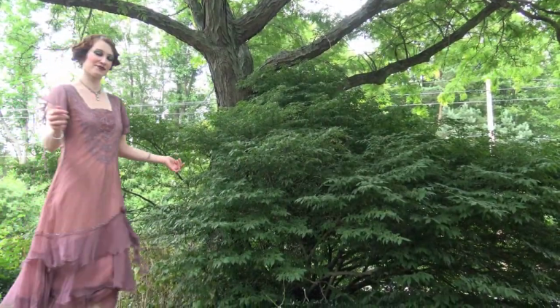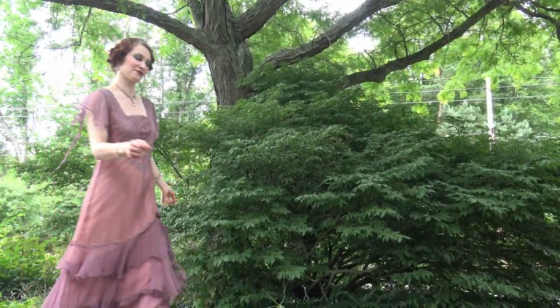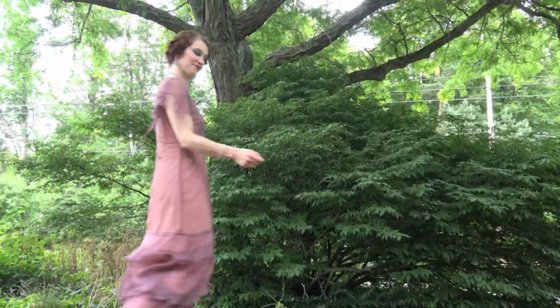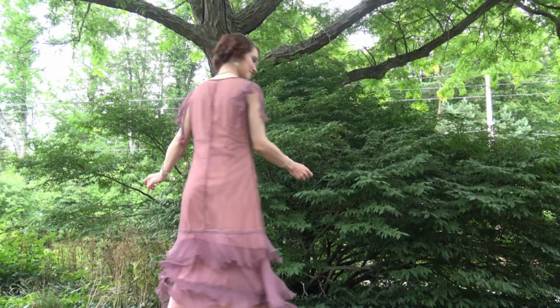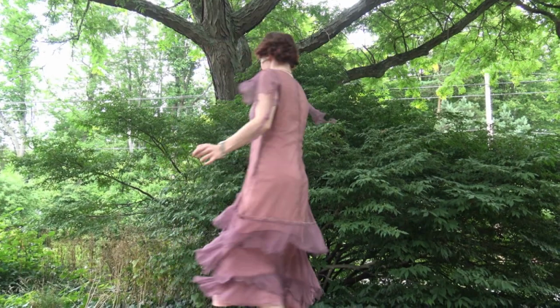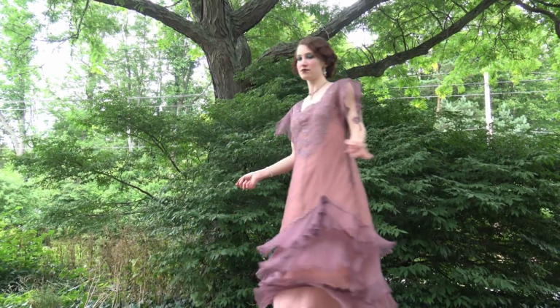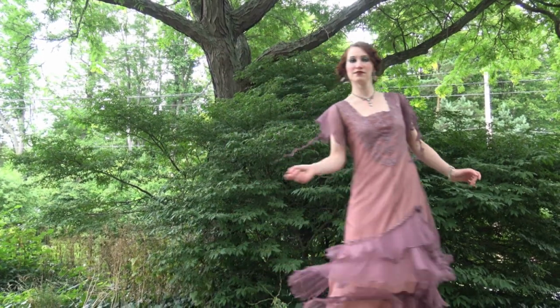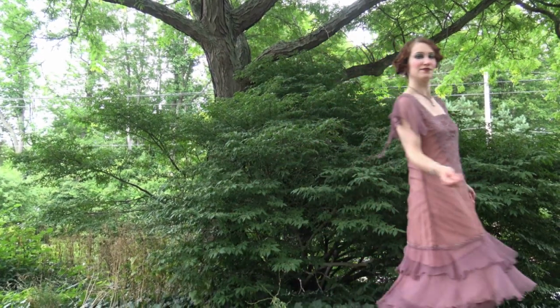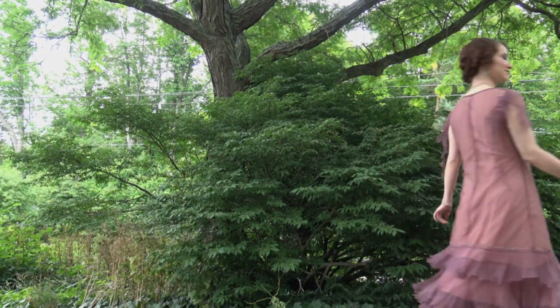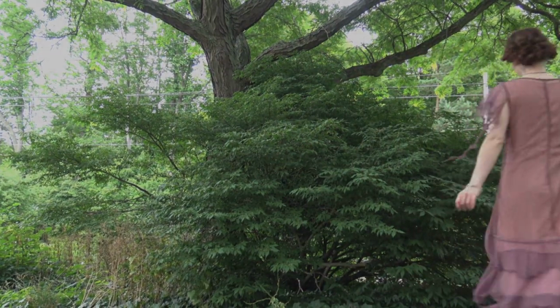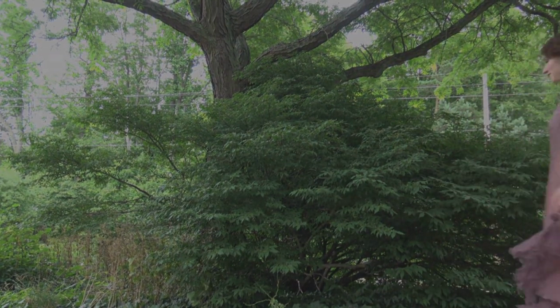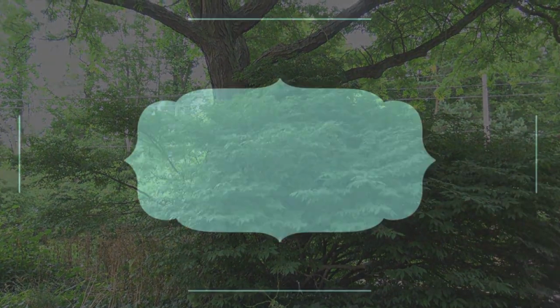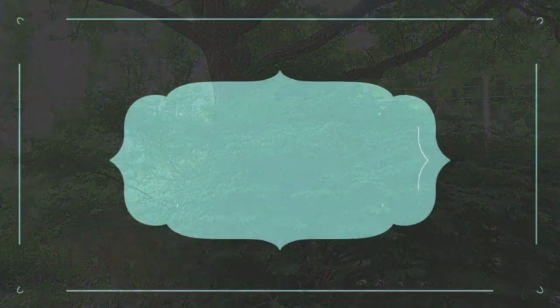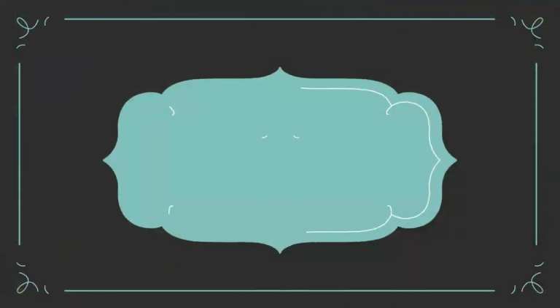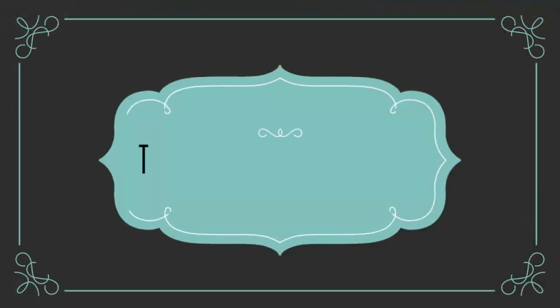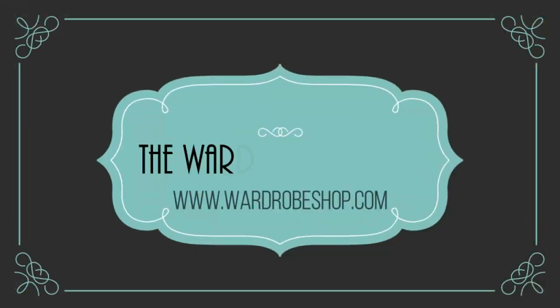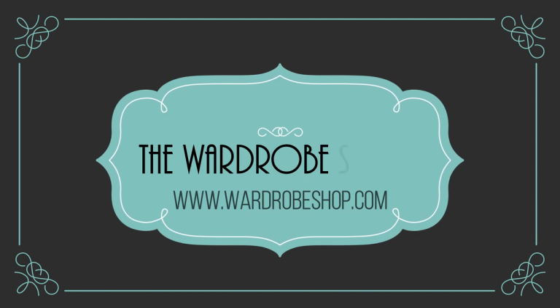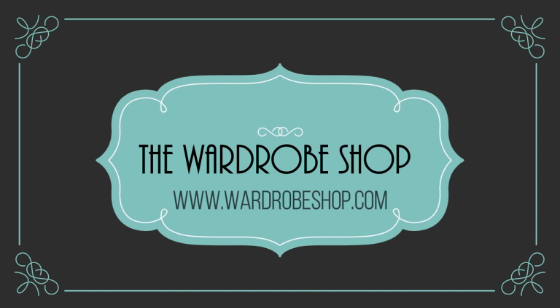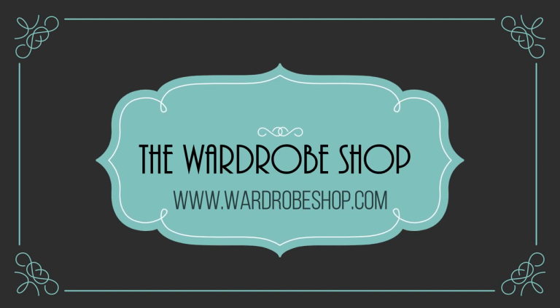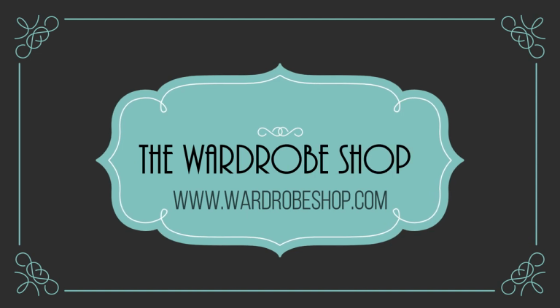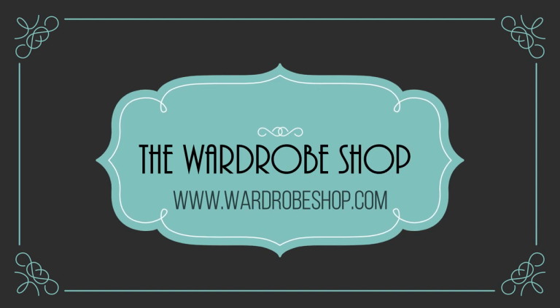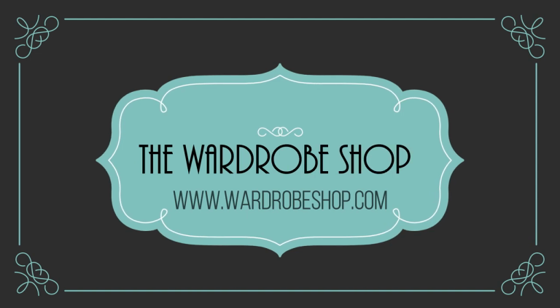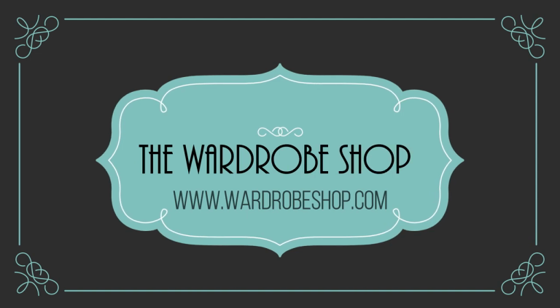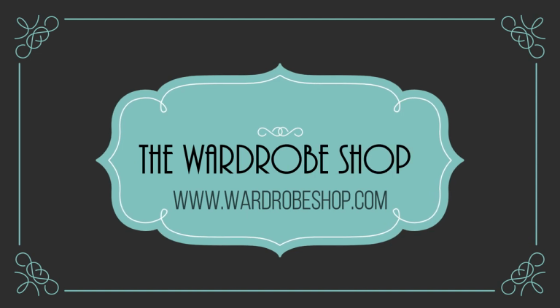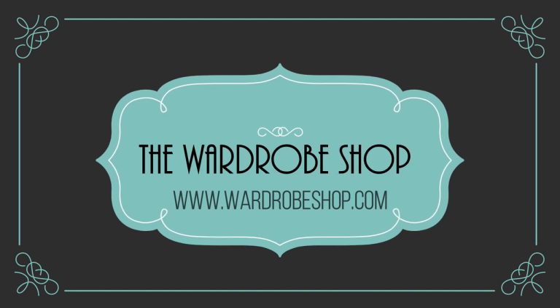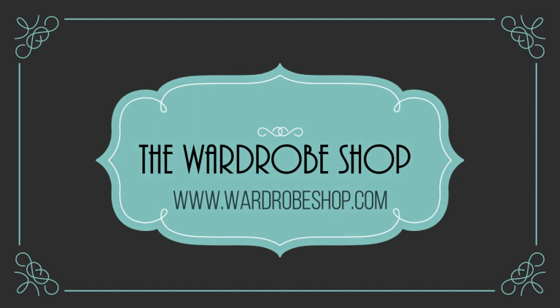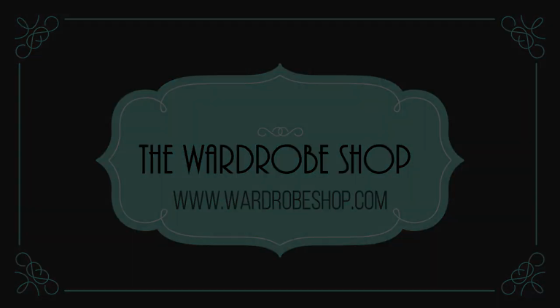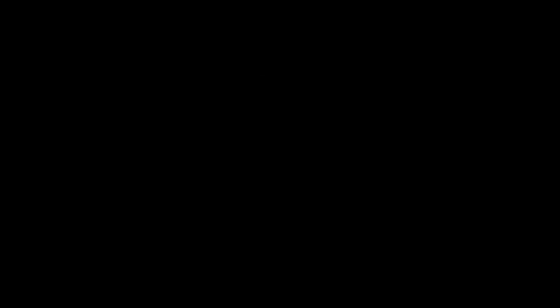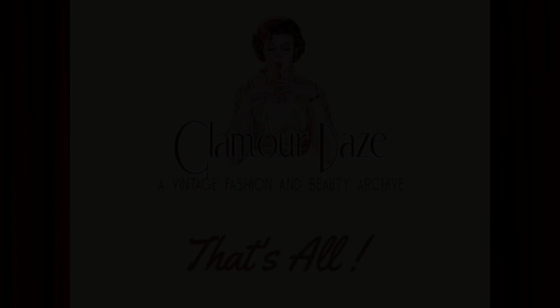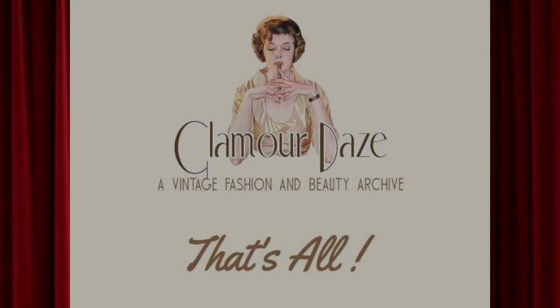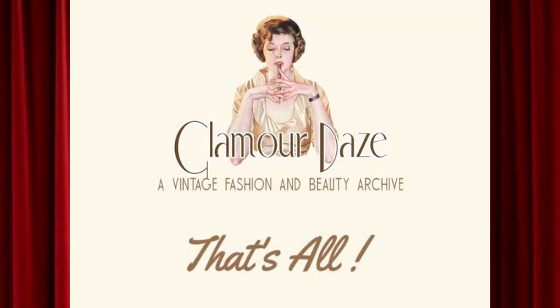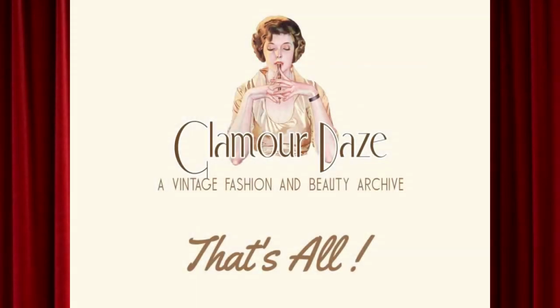I'm certainly going to be trying more dresses from the Wardrobe Shop in the future, and I hope you'll stop by their website and browse some of their dresses and maybe pick one up for yourself. Thank y'all!